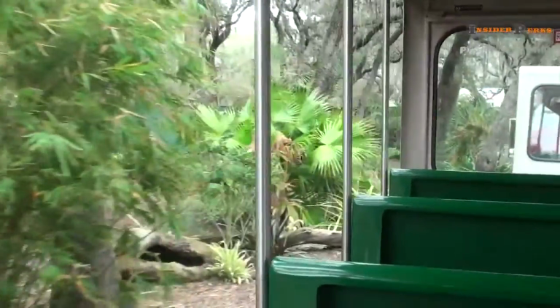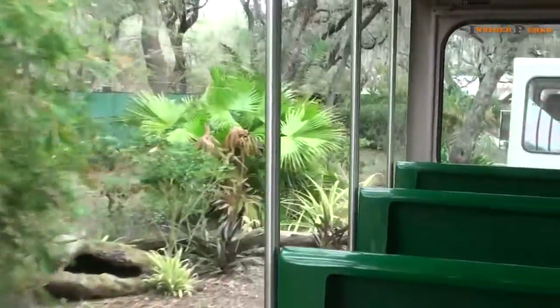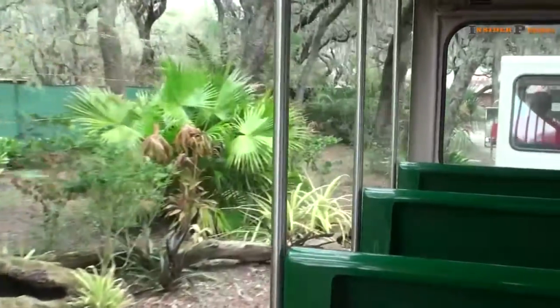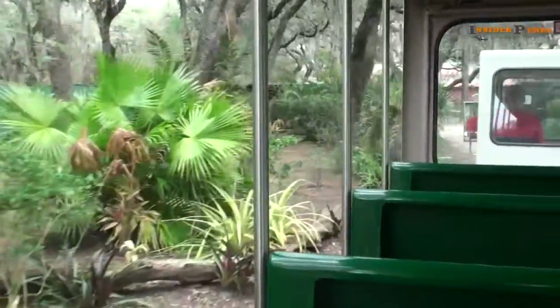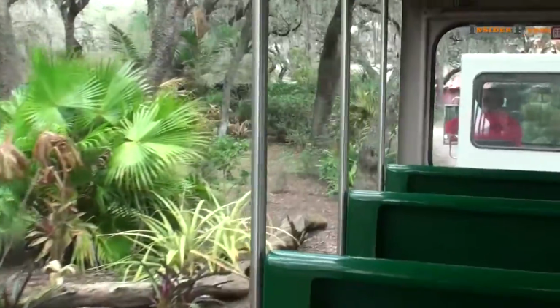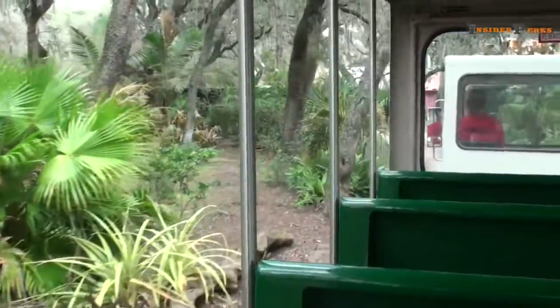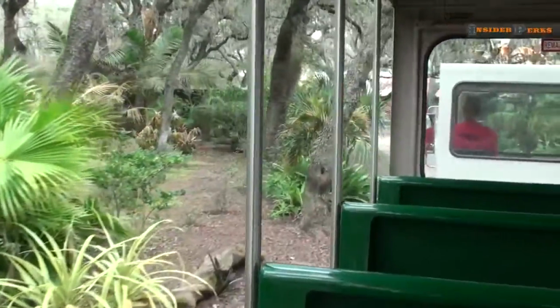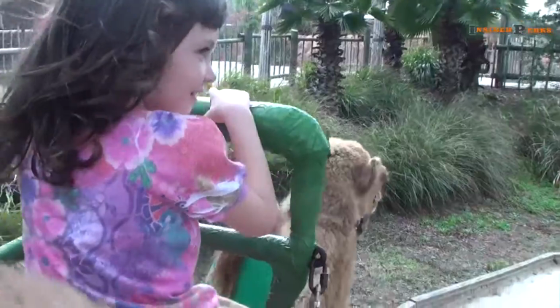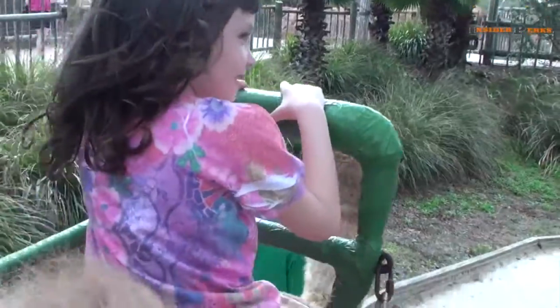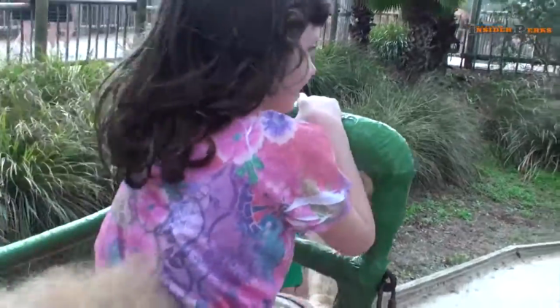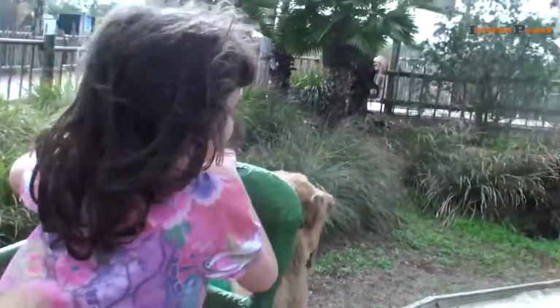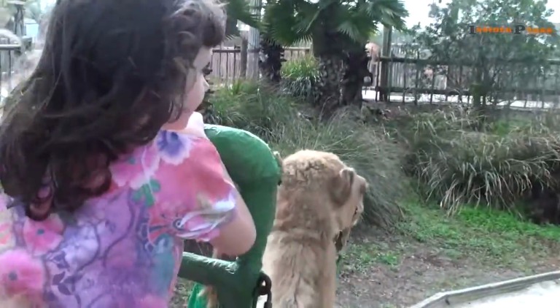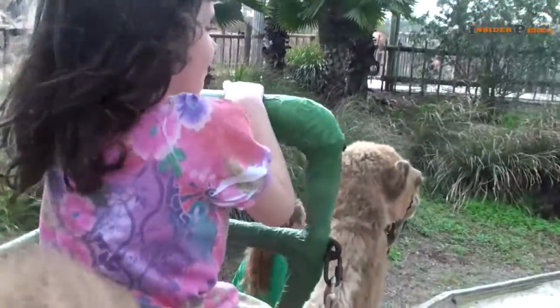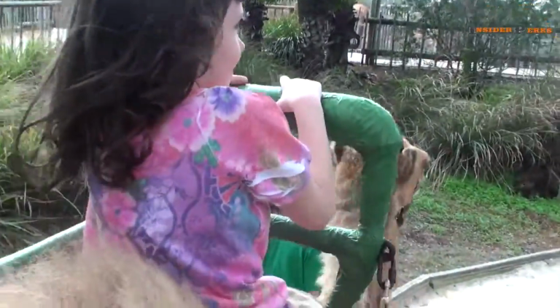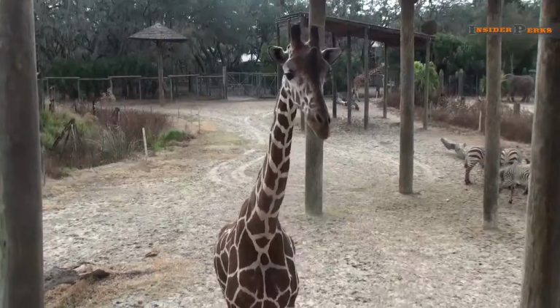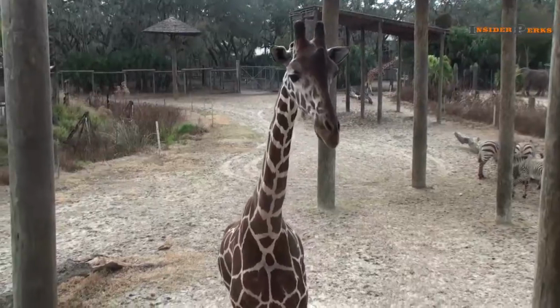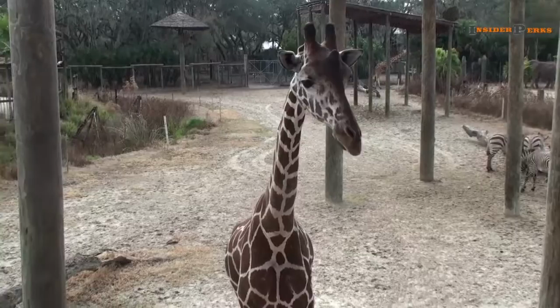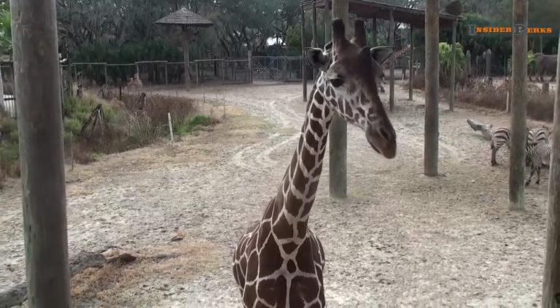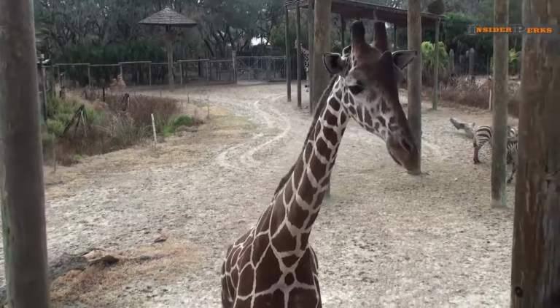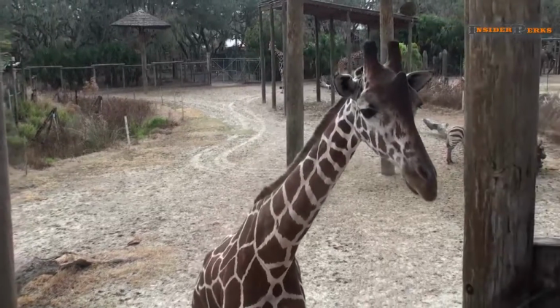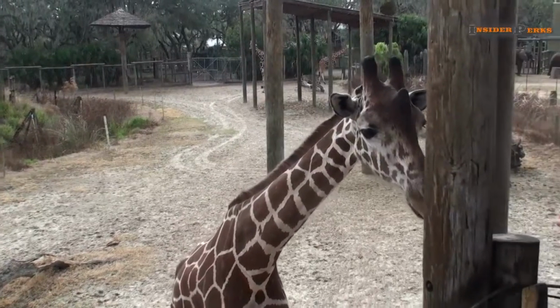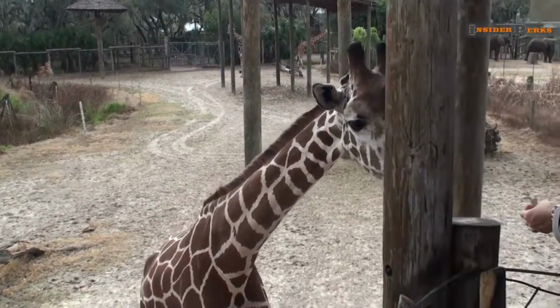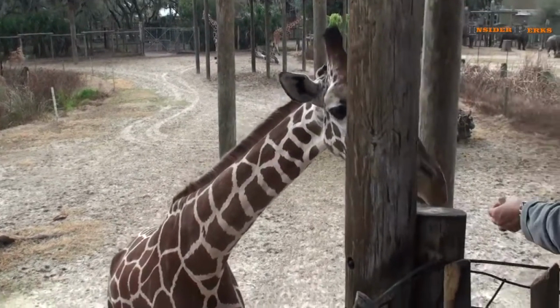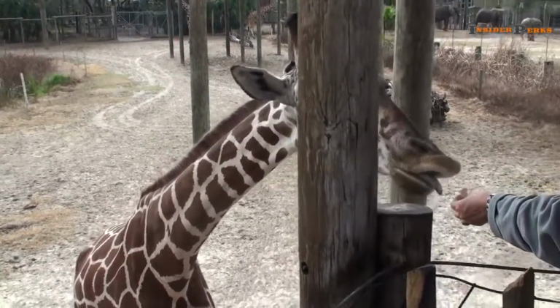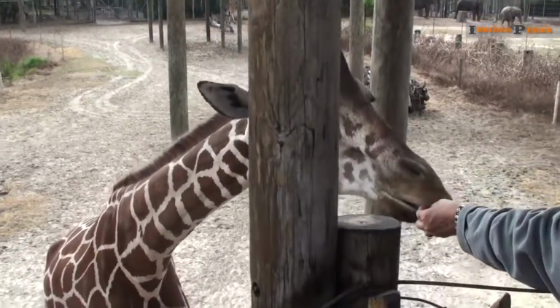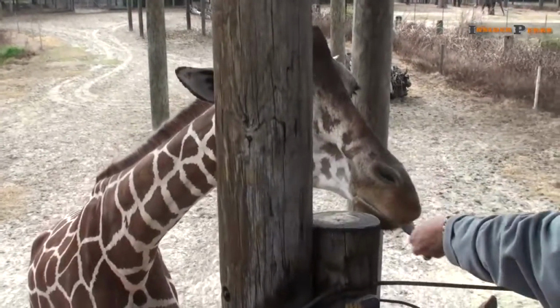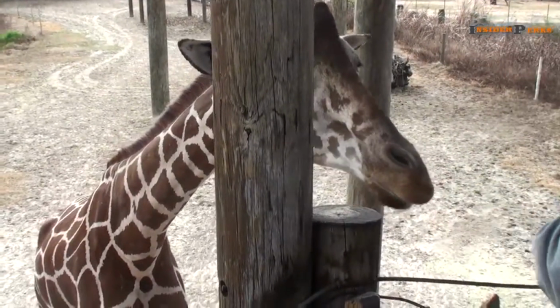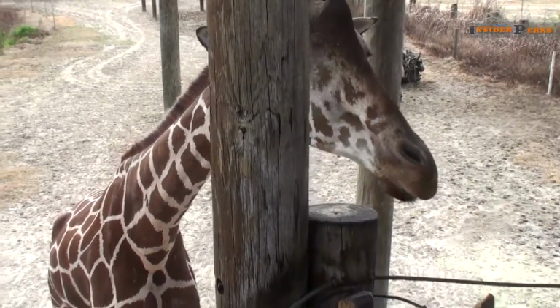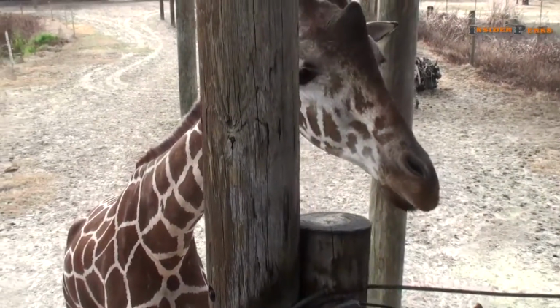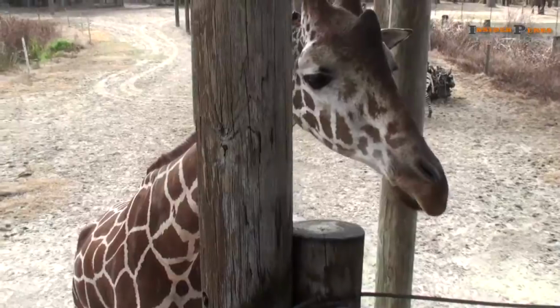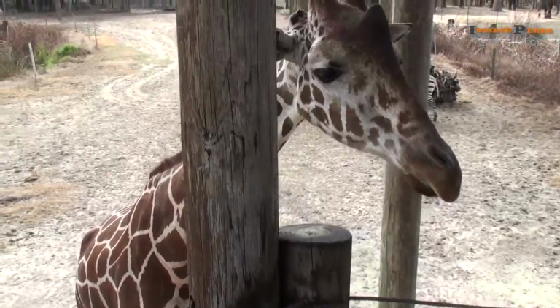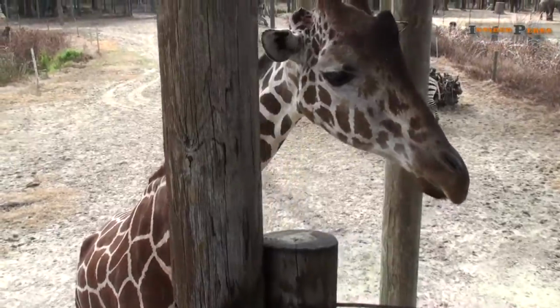Safari rides through the zoo offer rare looks behind the scenes, opportunities to ride on the back of a camel, and raised platforms where giraffes will walk right up next to you and eat out of the palm of your hand — these should not be overlooked.